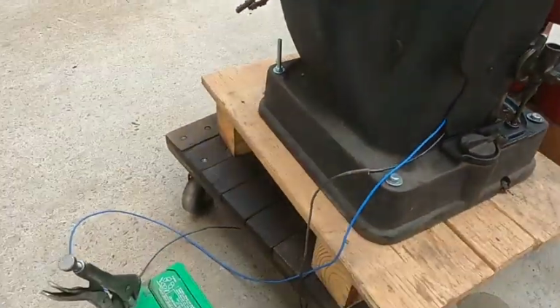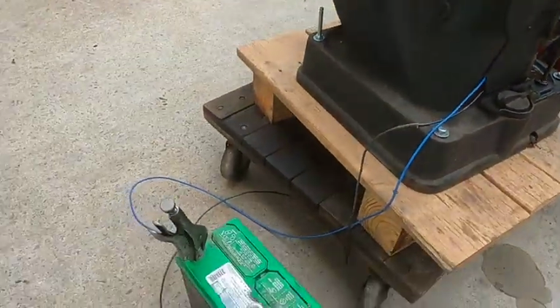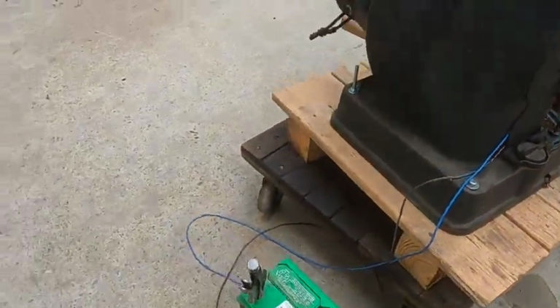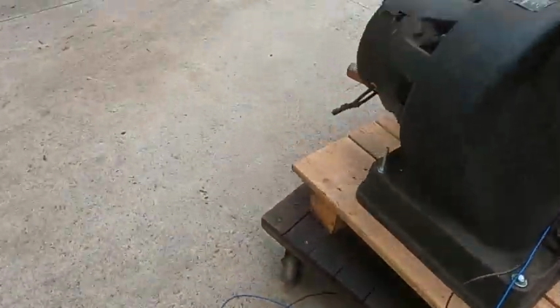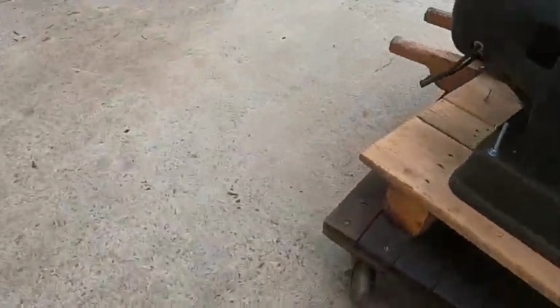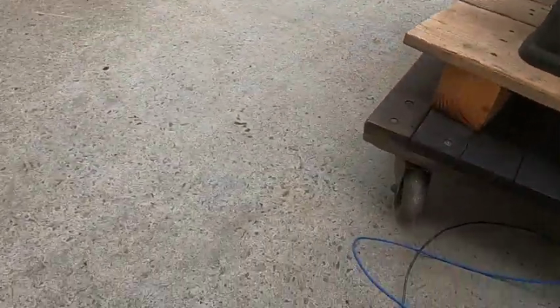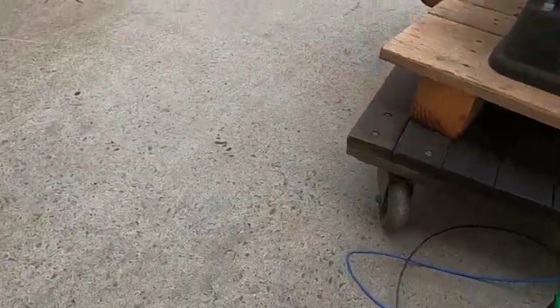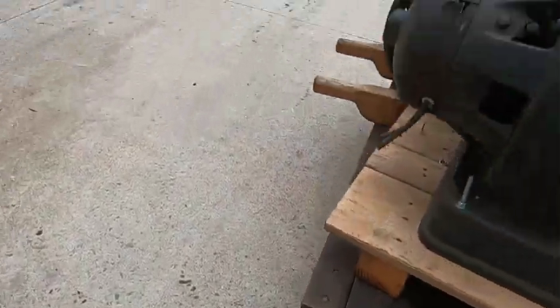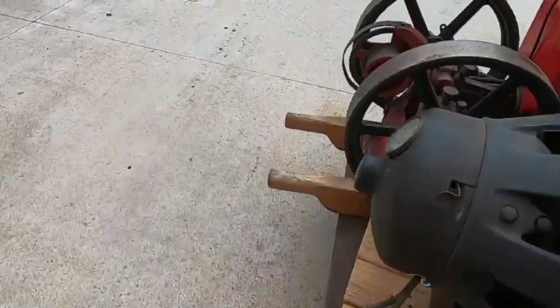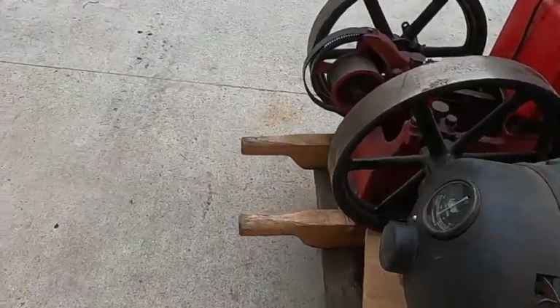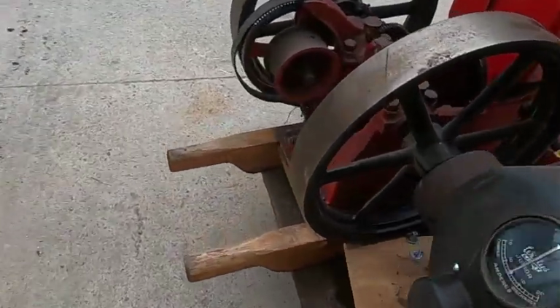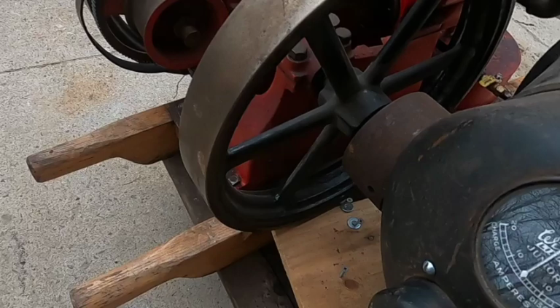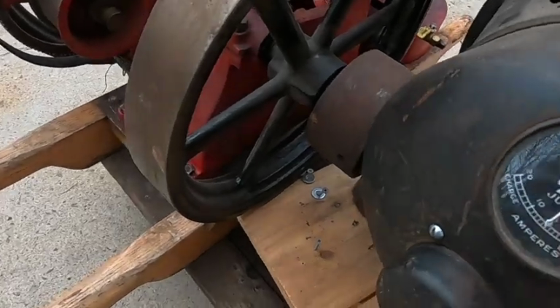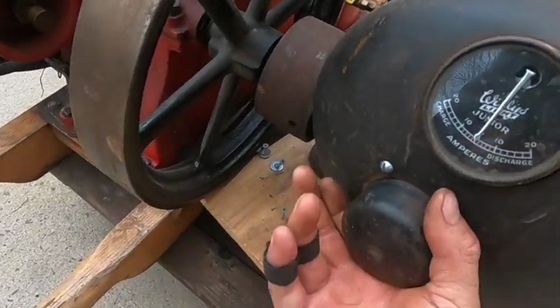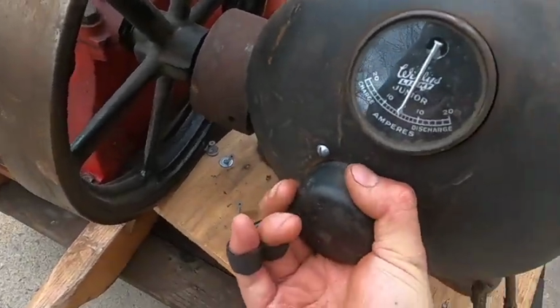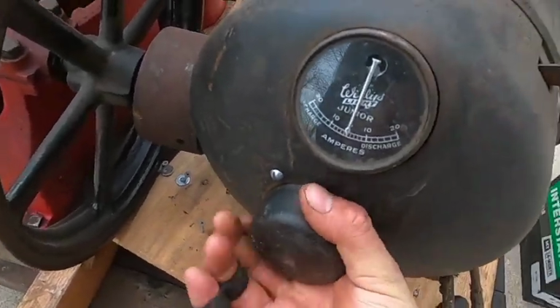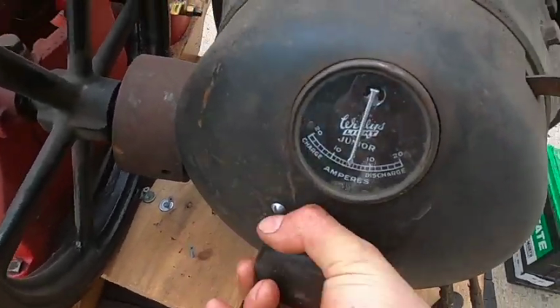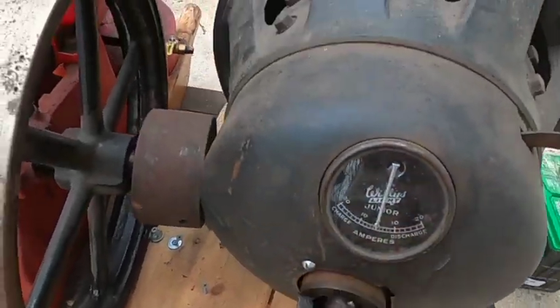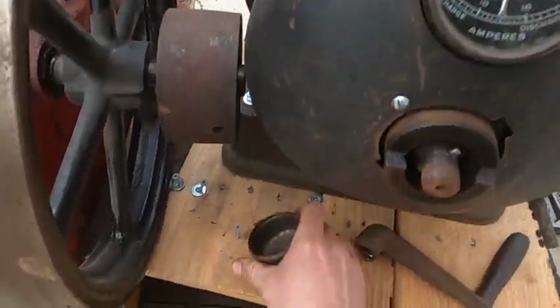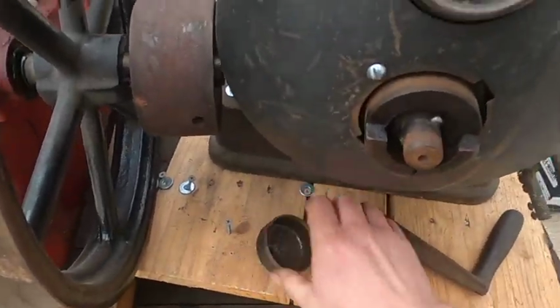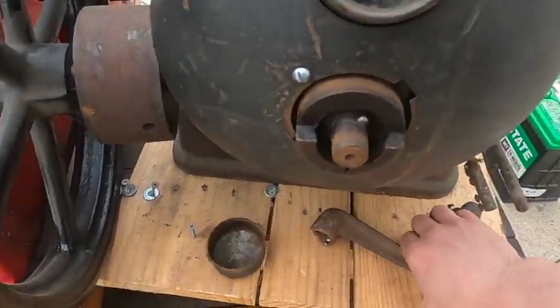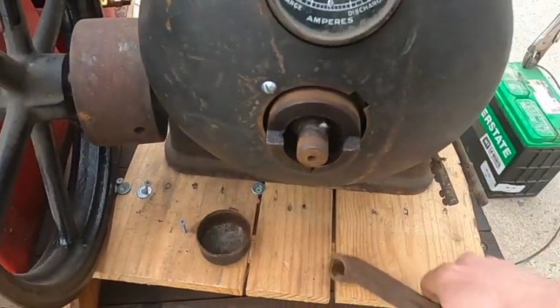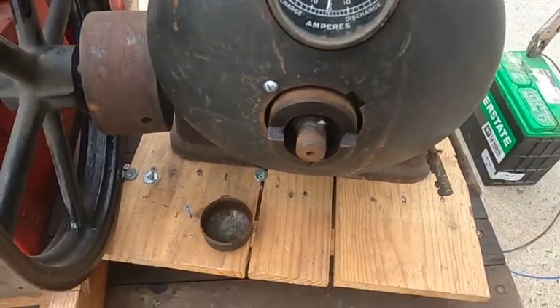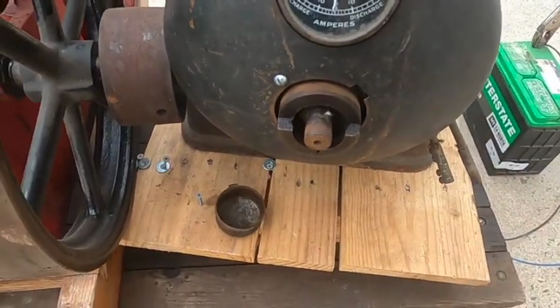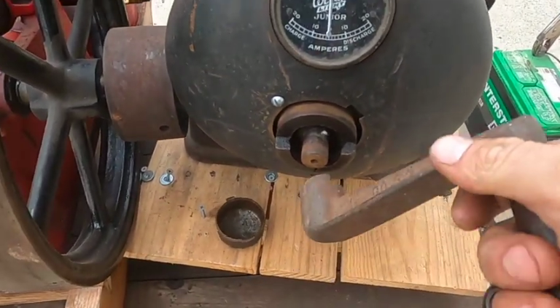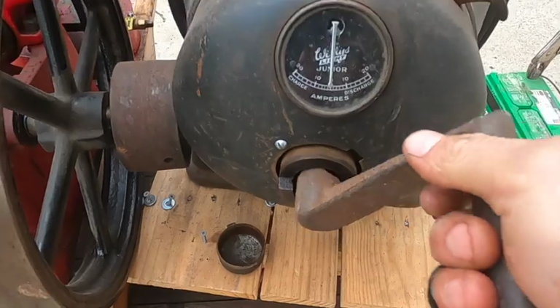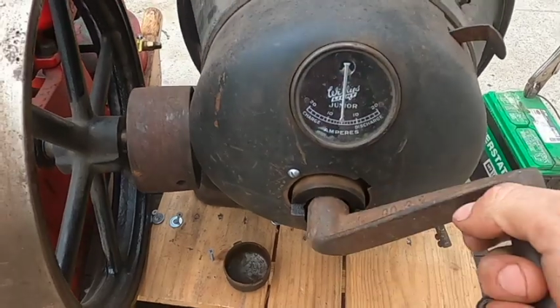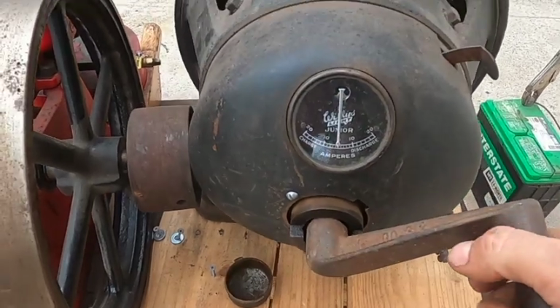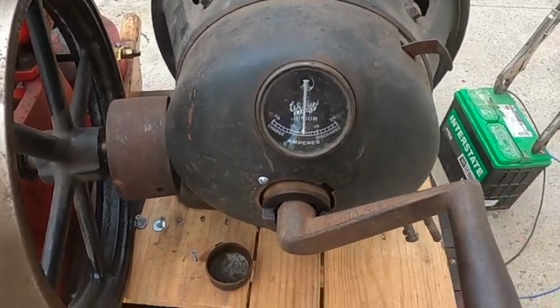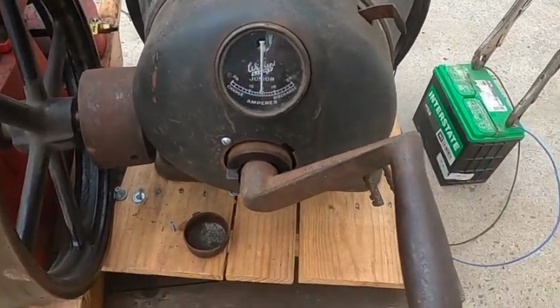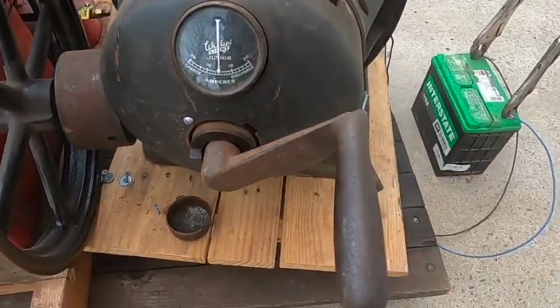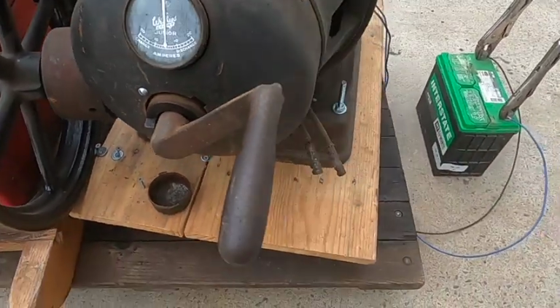The battery's already hooked up. I'll remove this cover to gain access to the crankshaft and put the crank on.